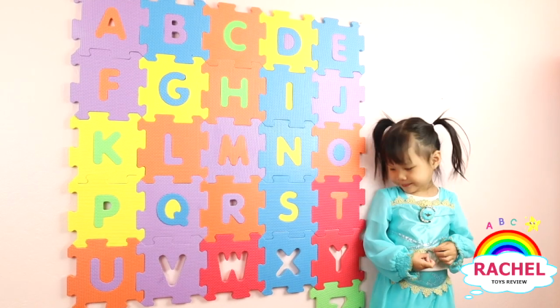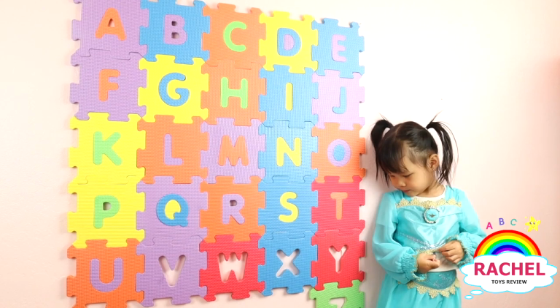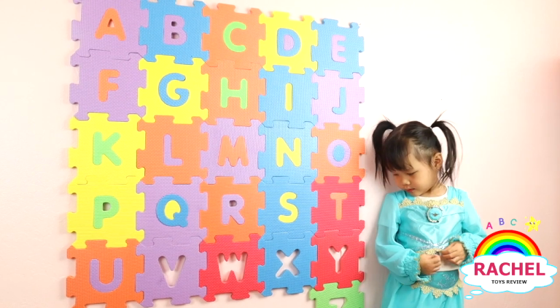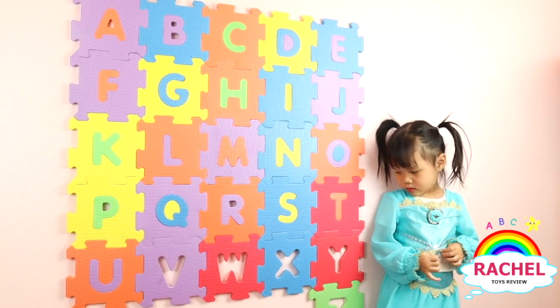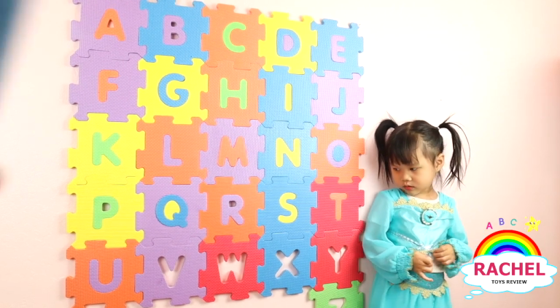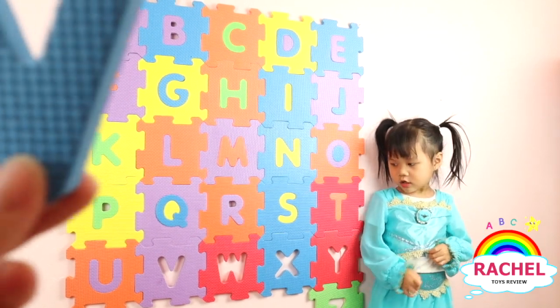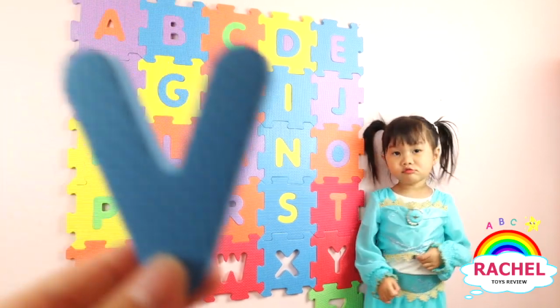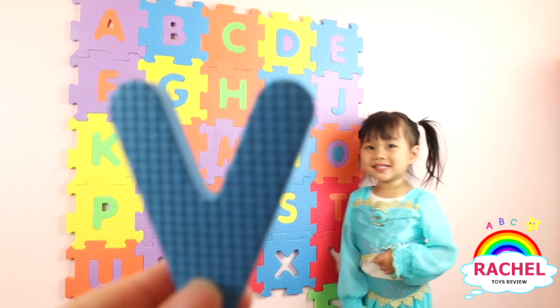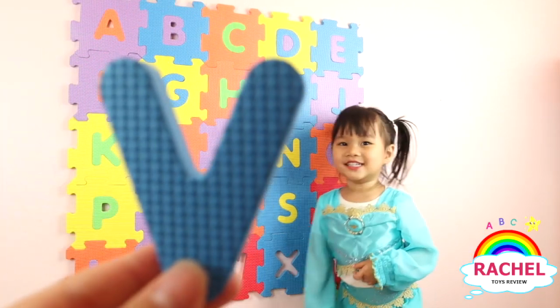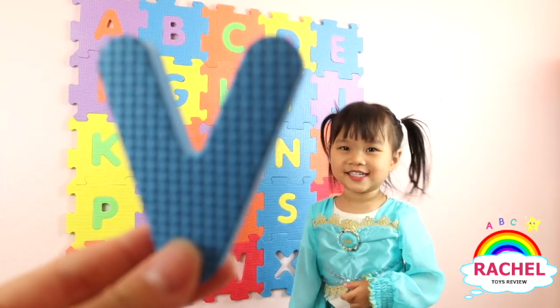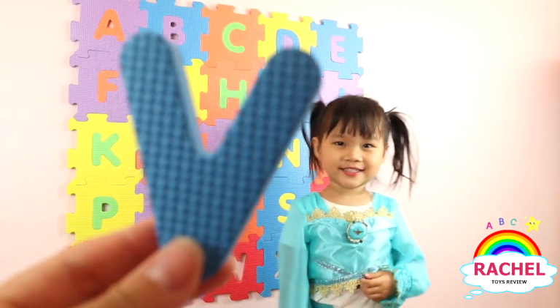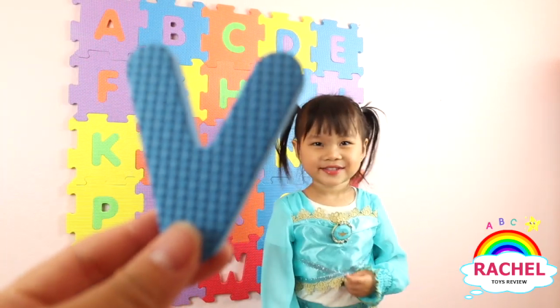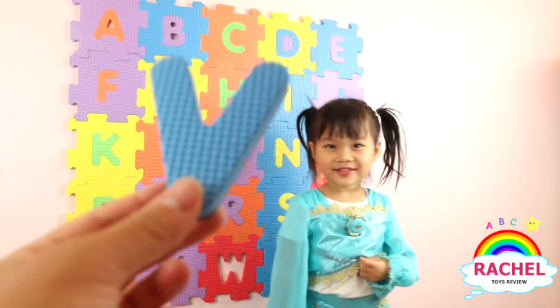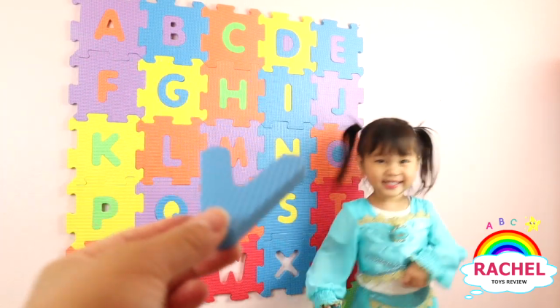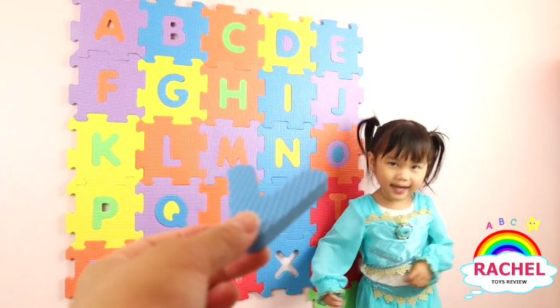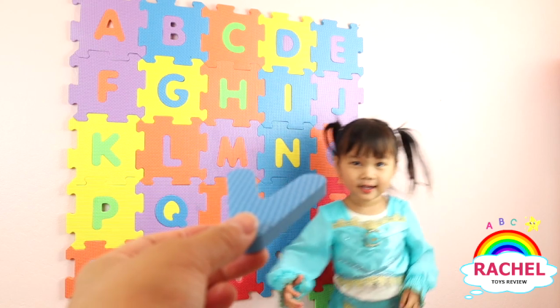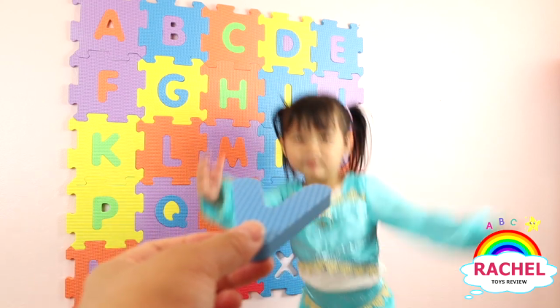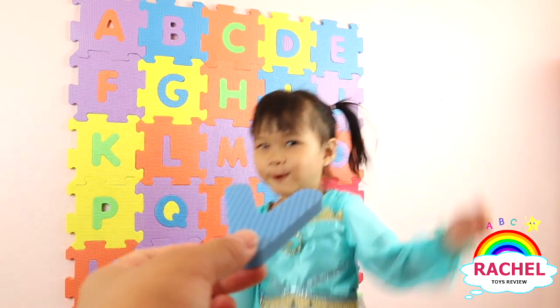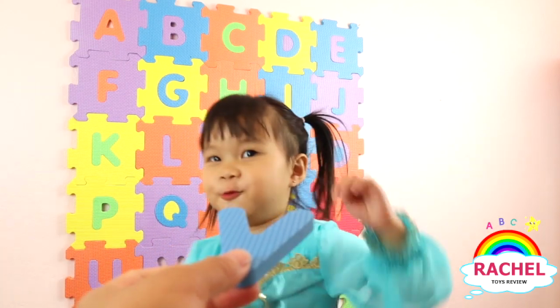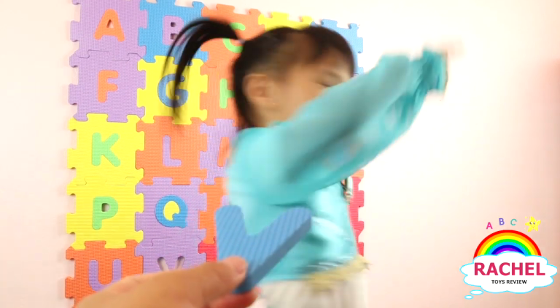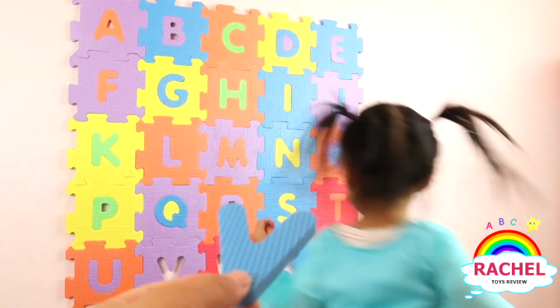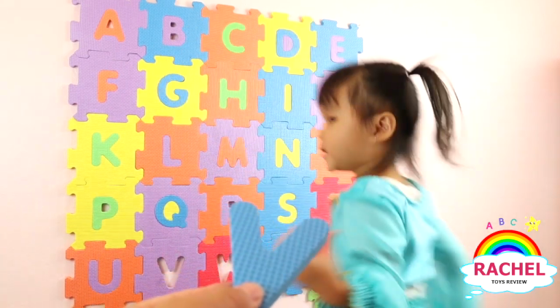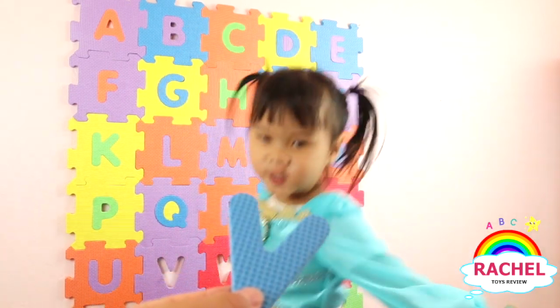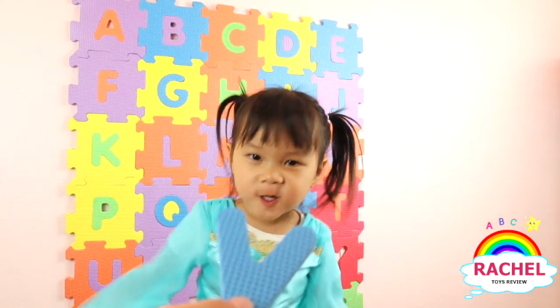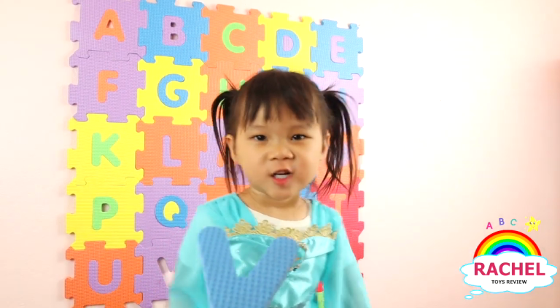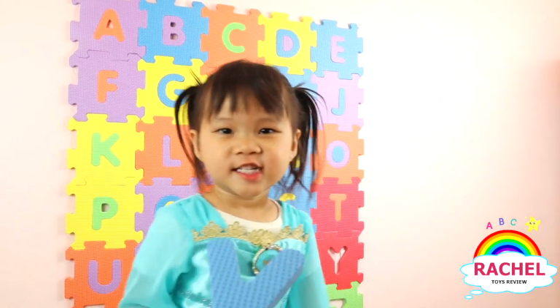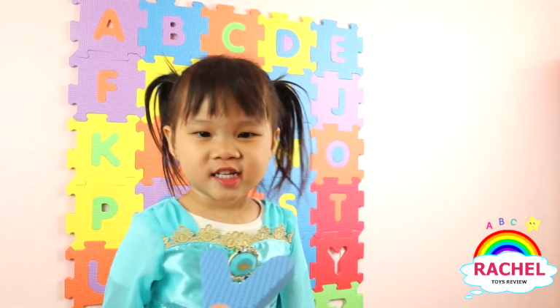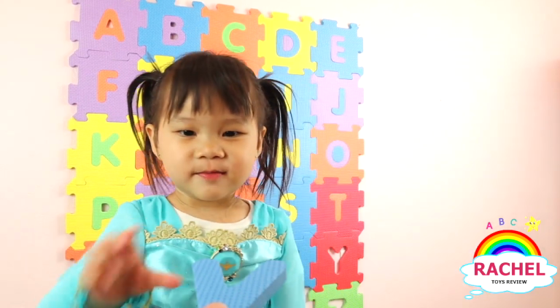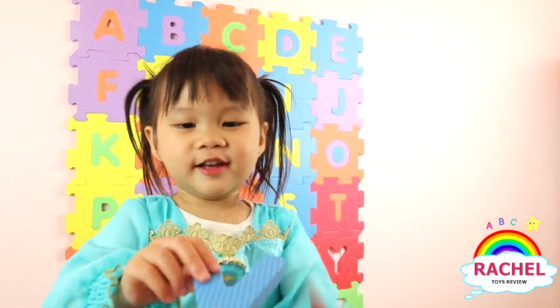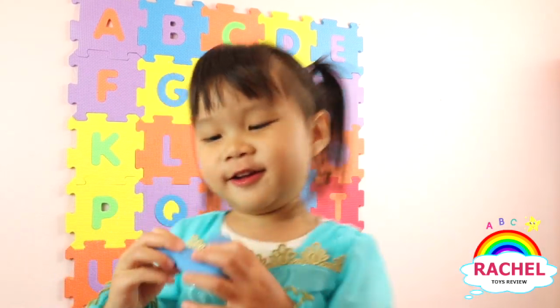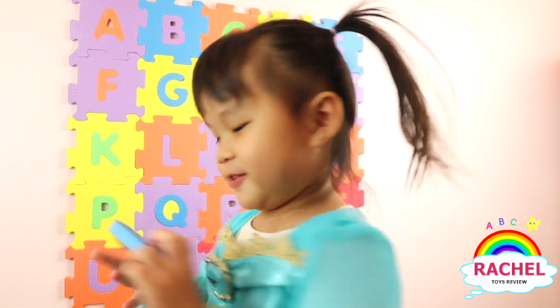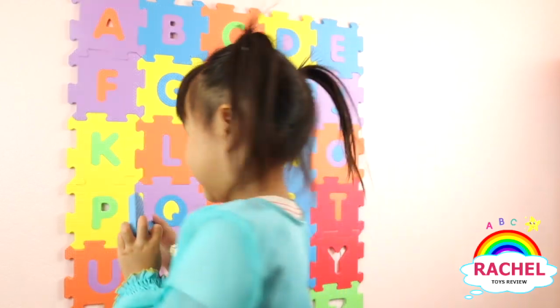Rachel, what letter is this? V. Good job. And what color is it? Blue. What color is this? Here you go. Blue. Good girl.